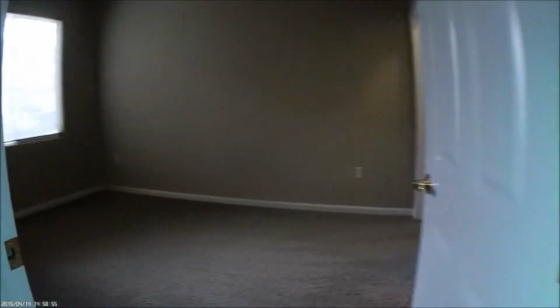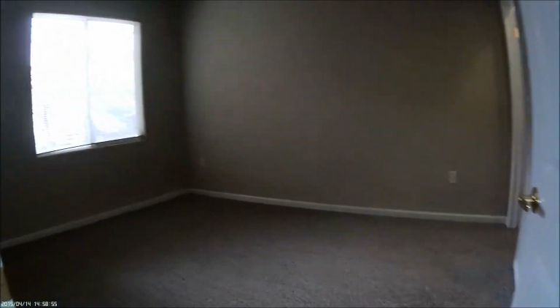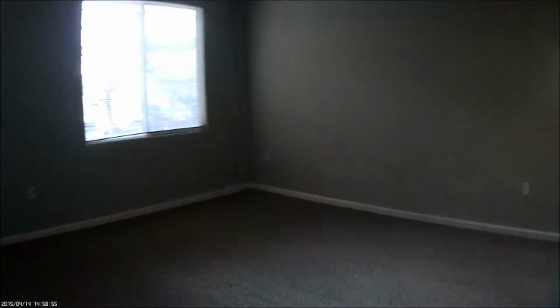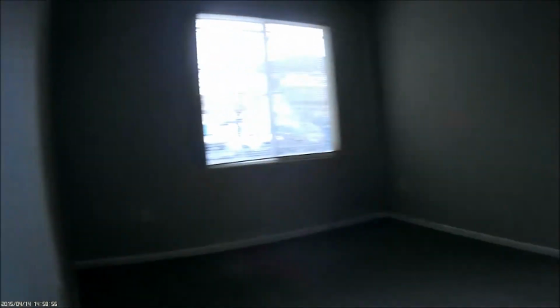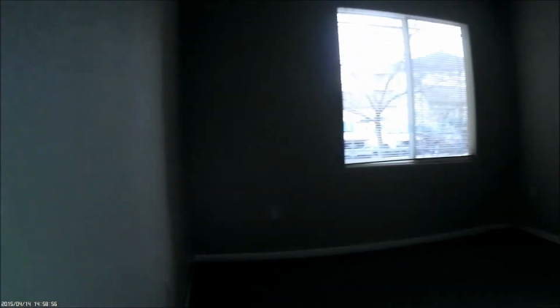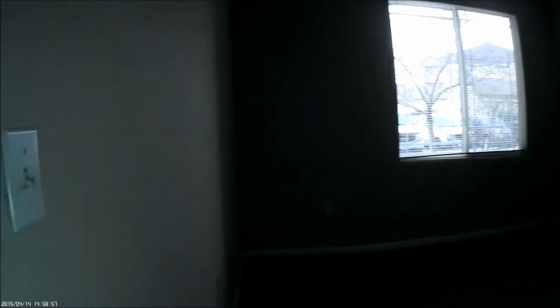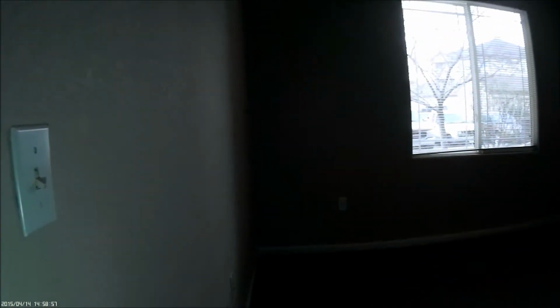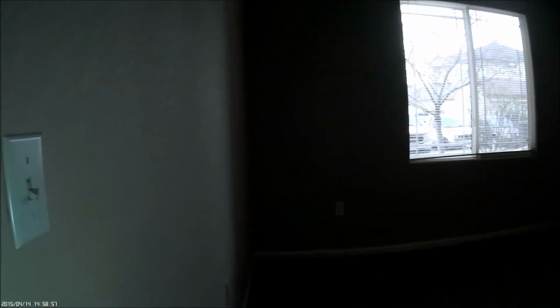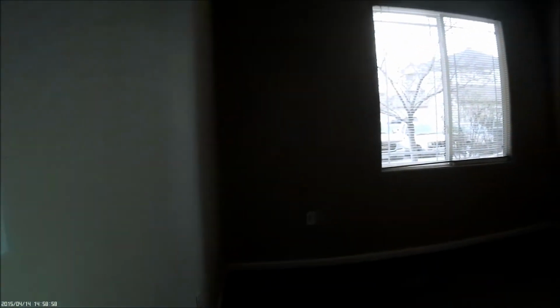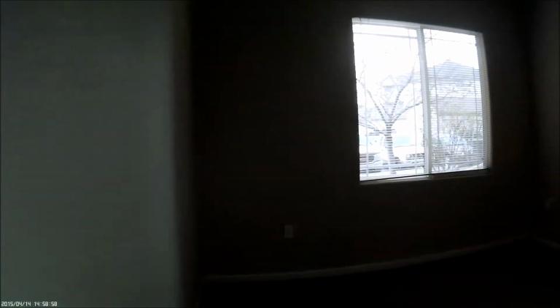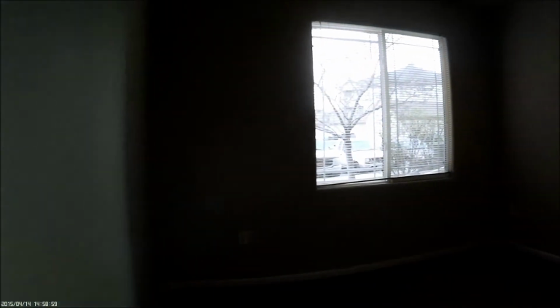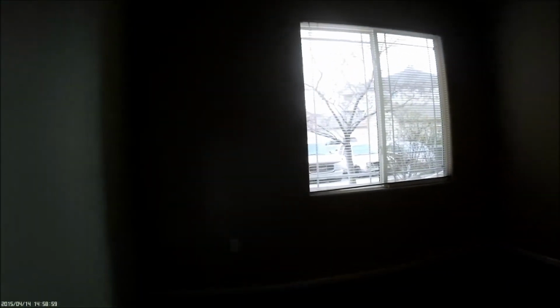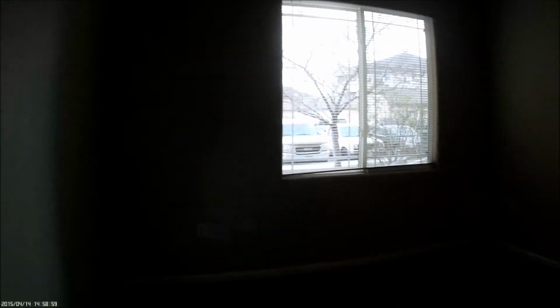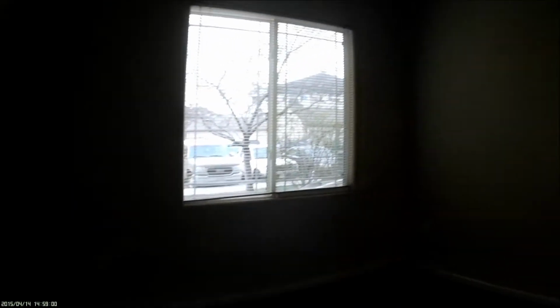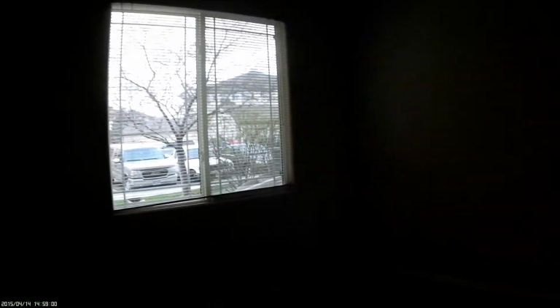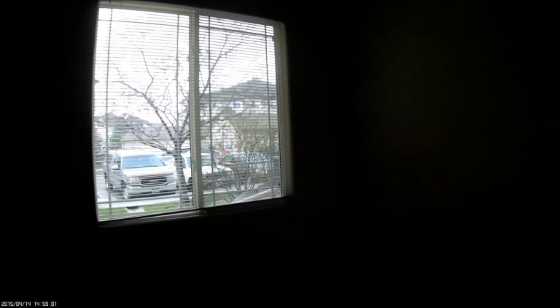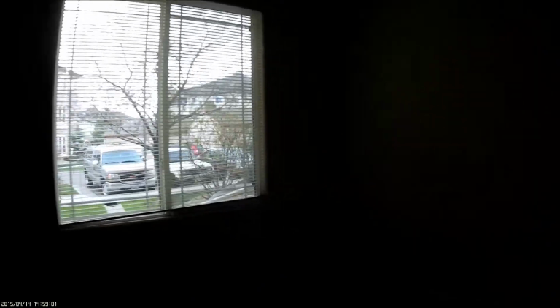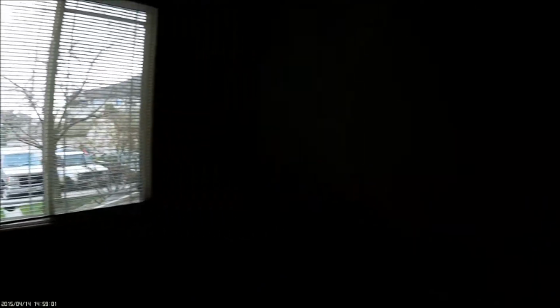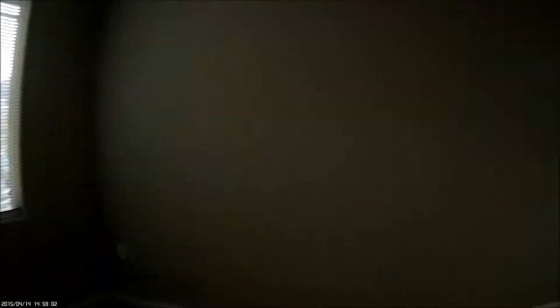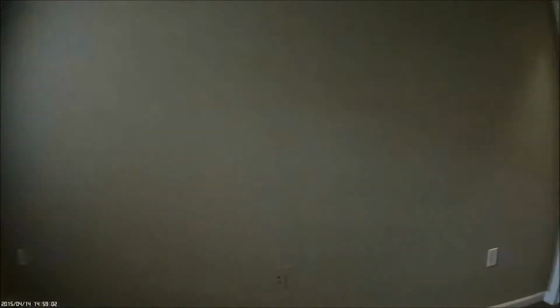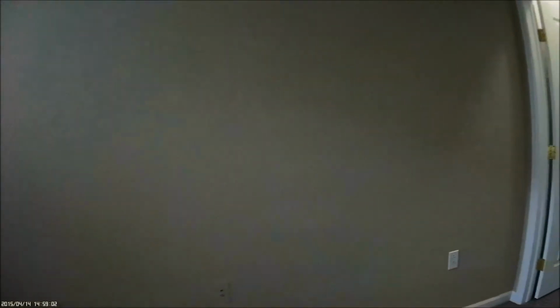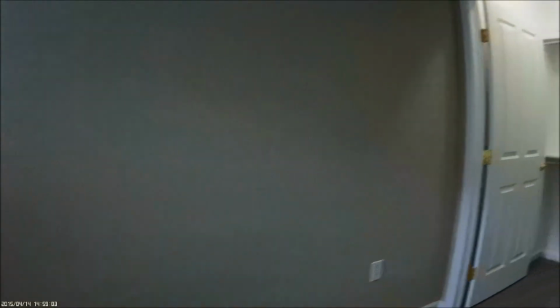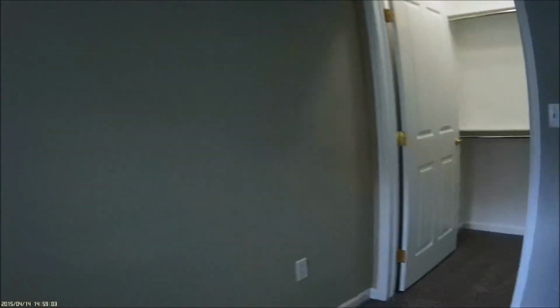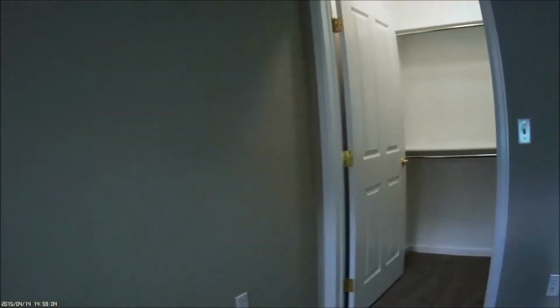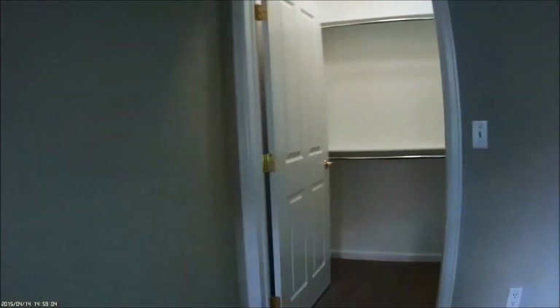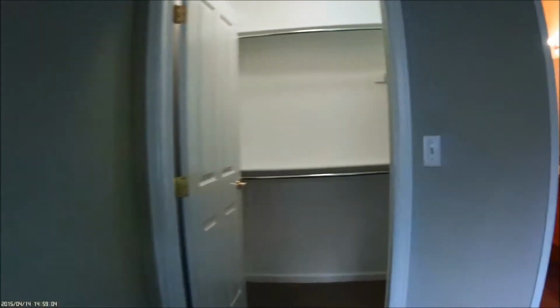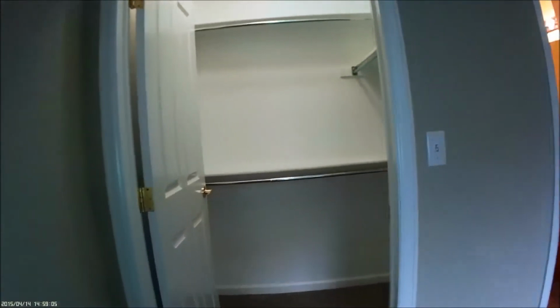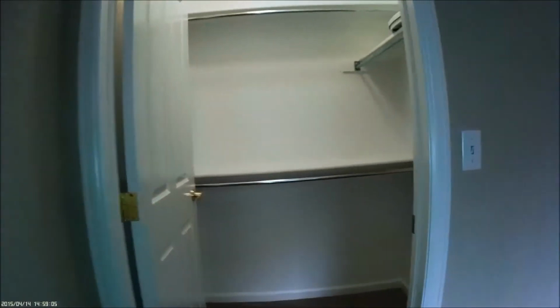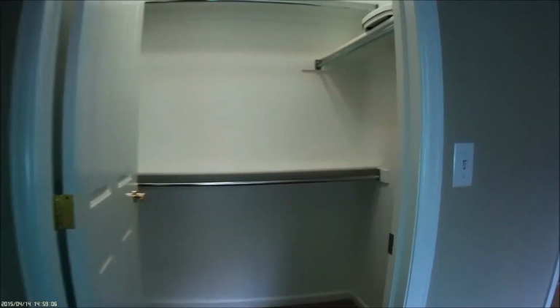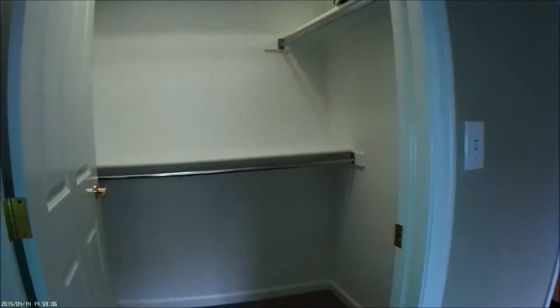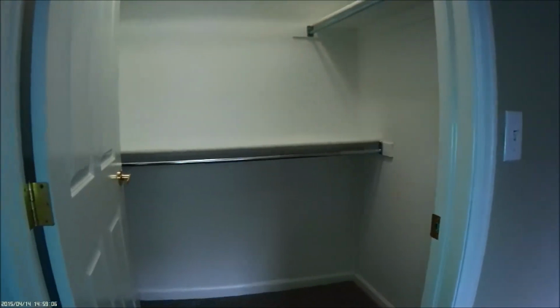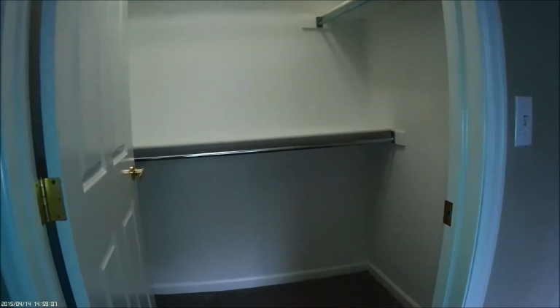And this goes into the master bedroom. So this is the master — it has a nice walk-in closet, good size.